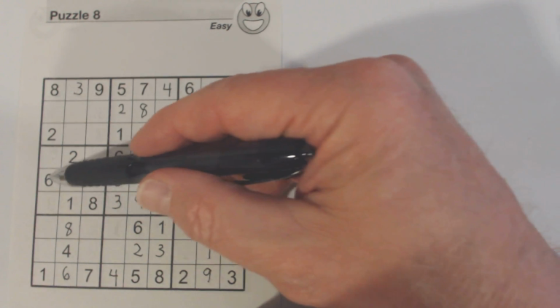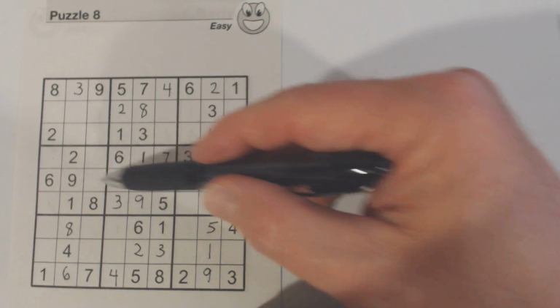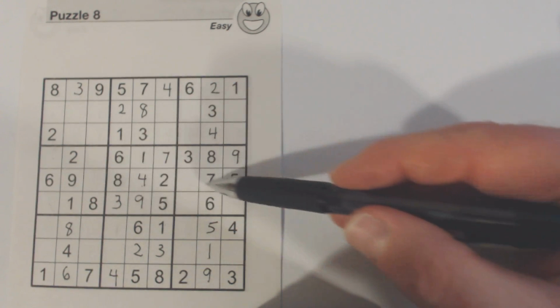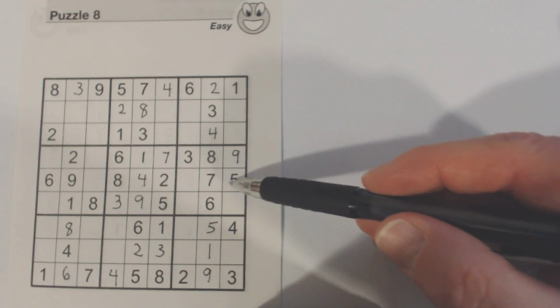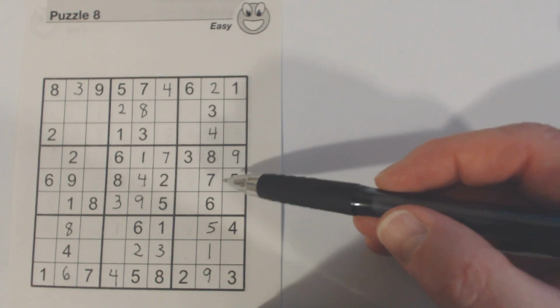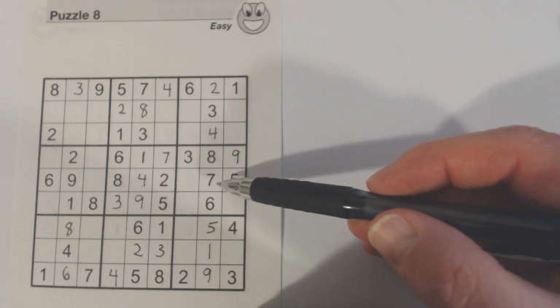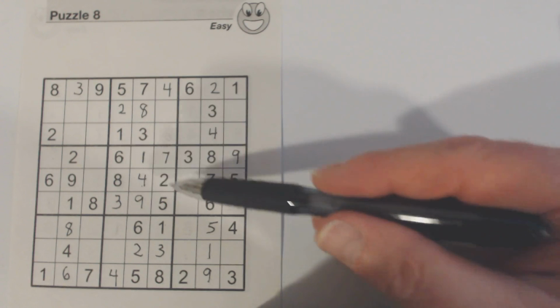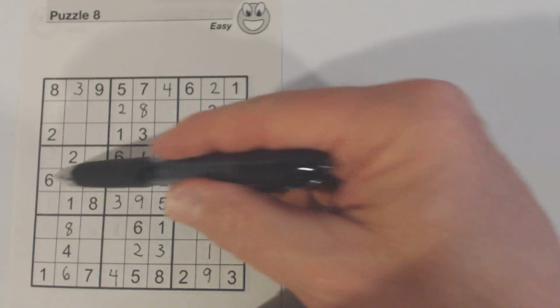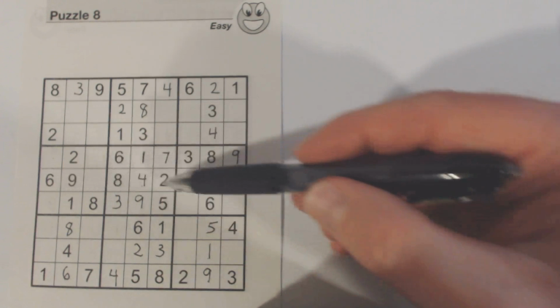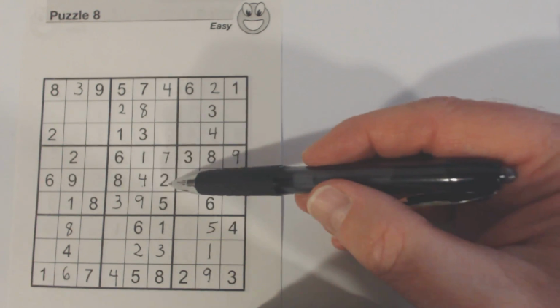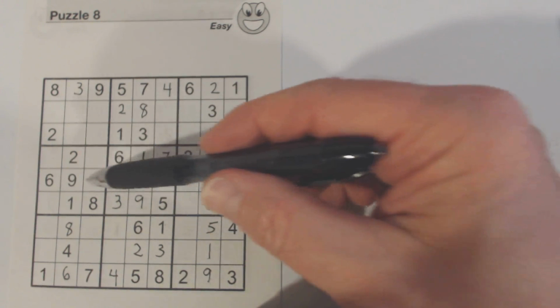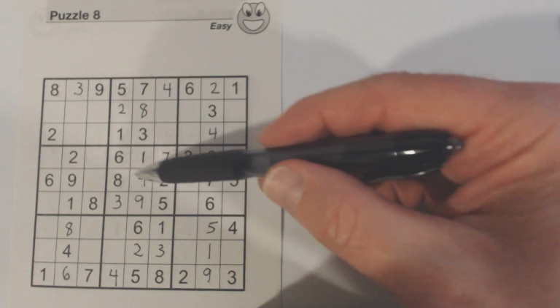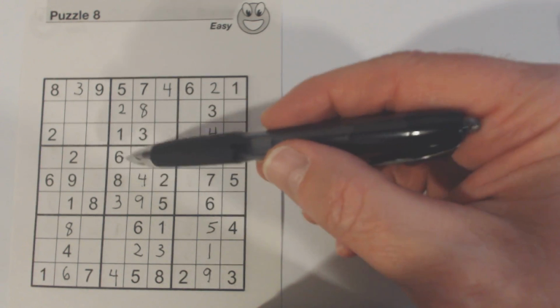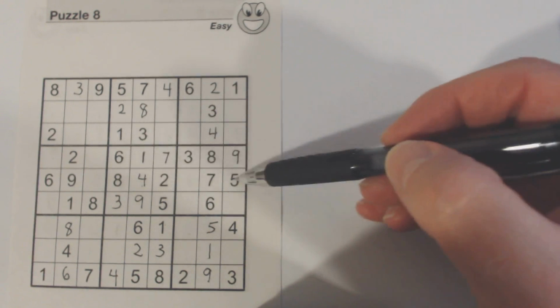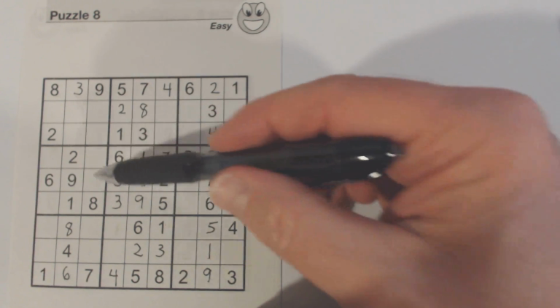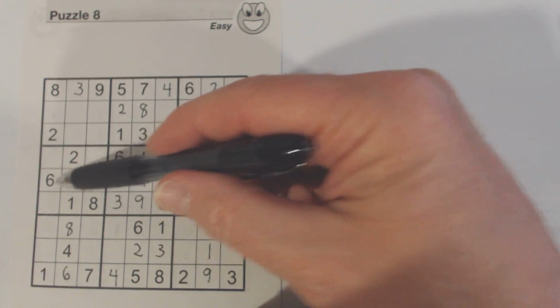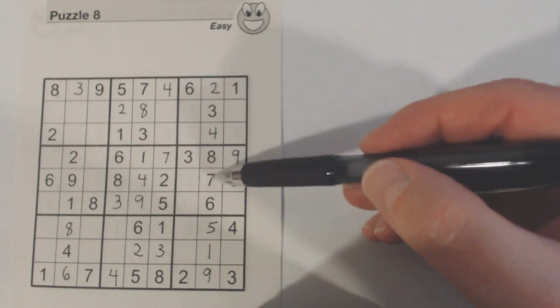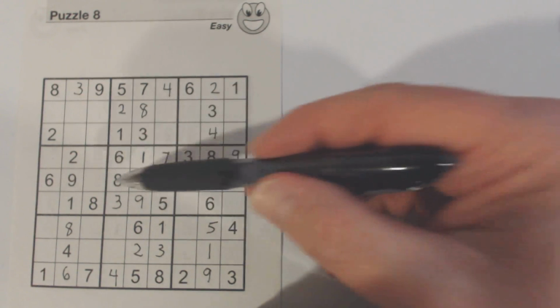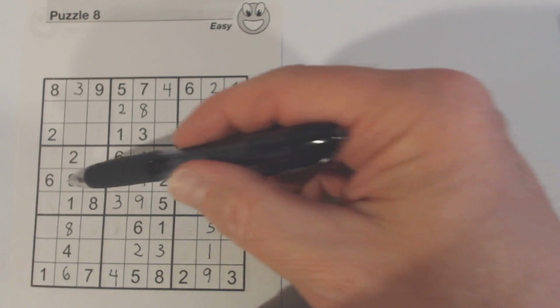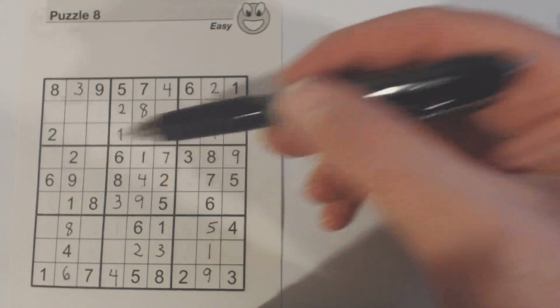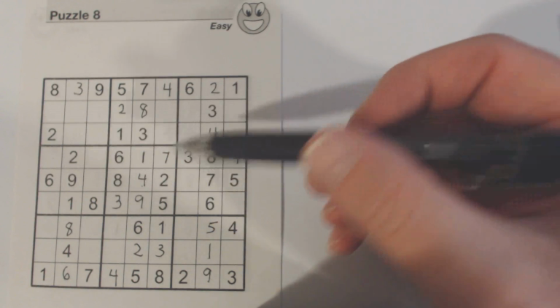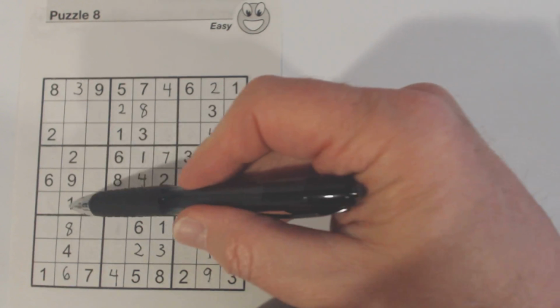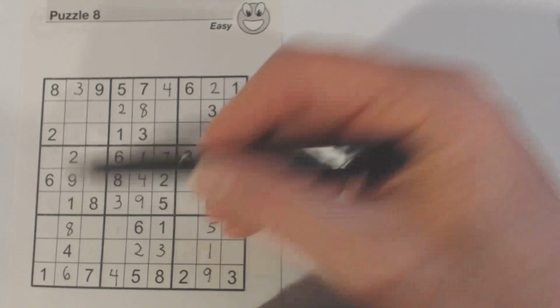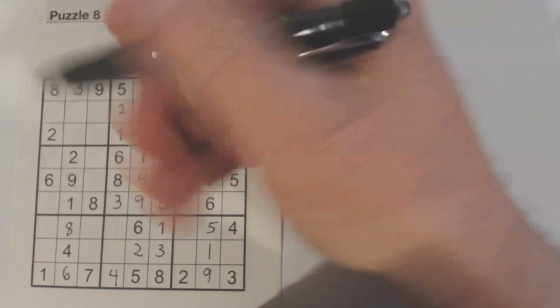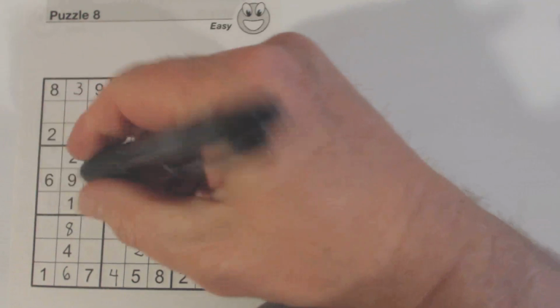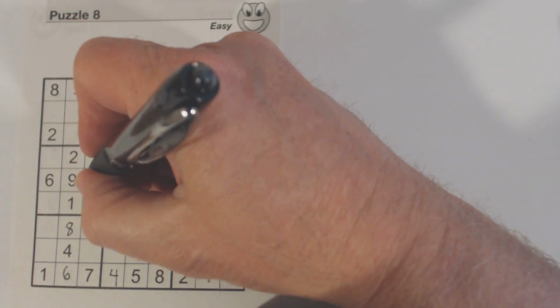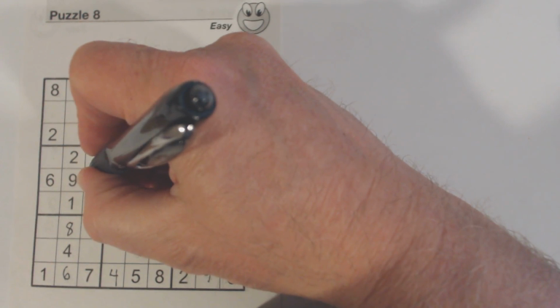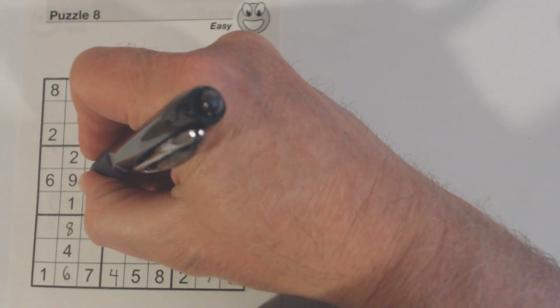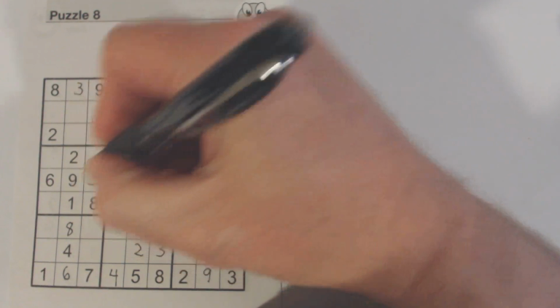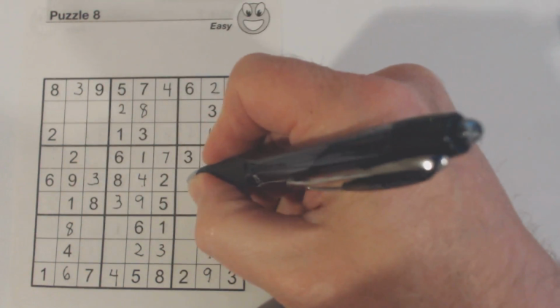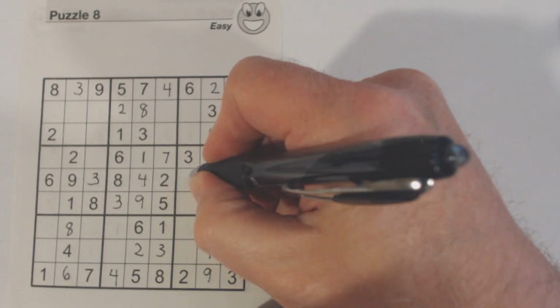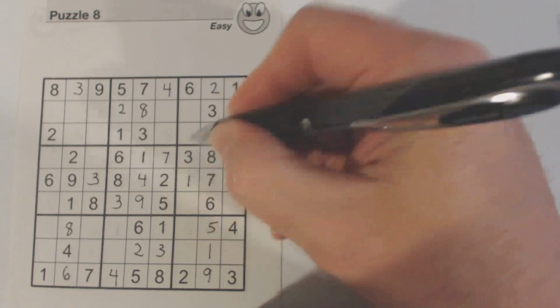Let's look at this row right here — we've only got two numbers missing. One and three are missing. There's a one there, so we know that's a three and that's a one.